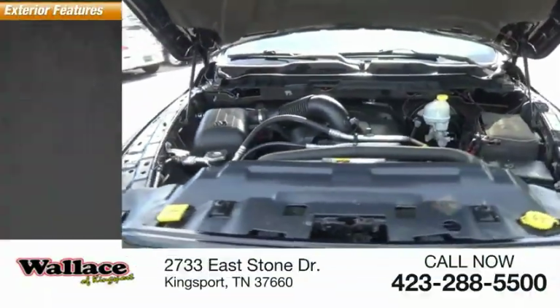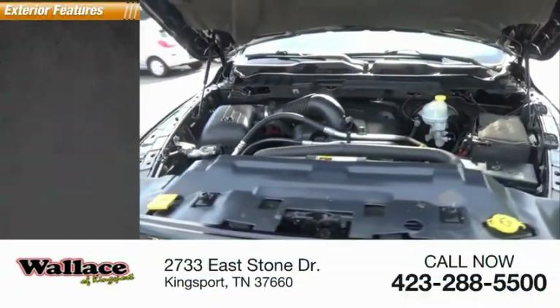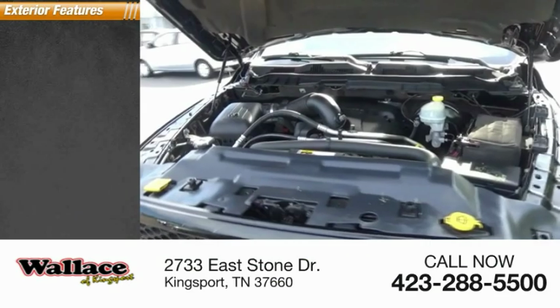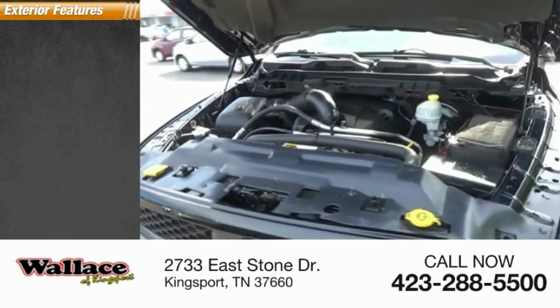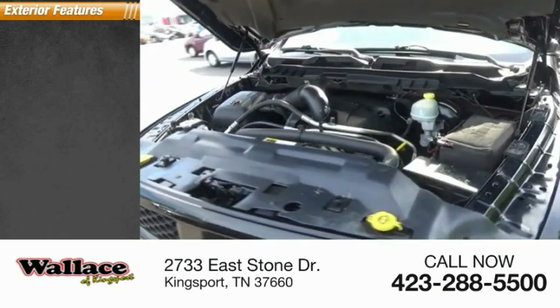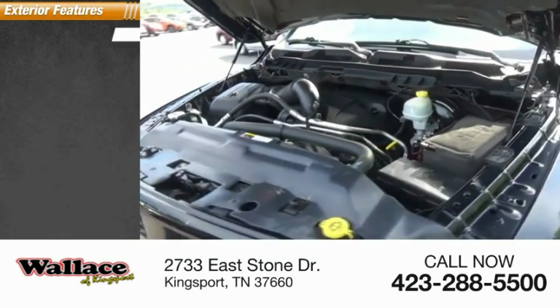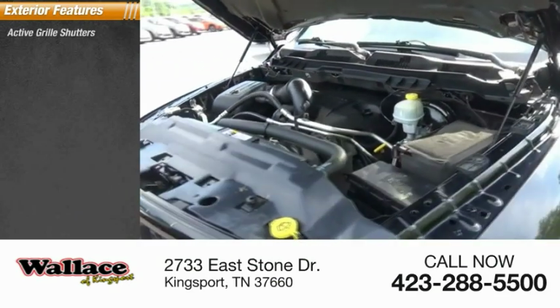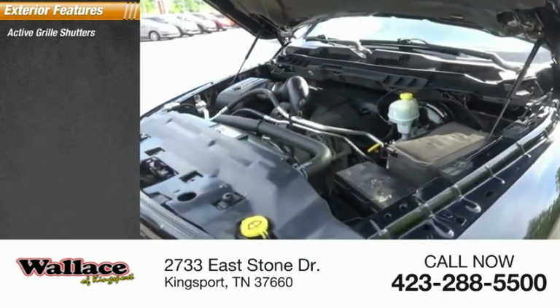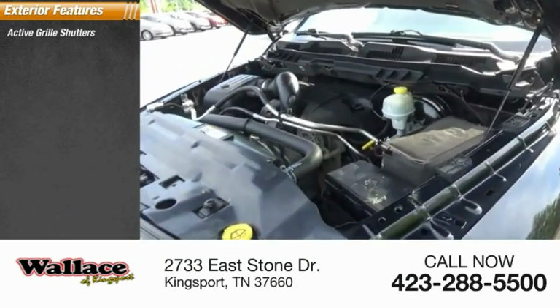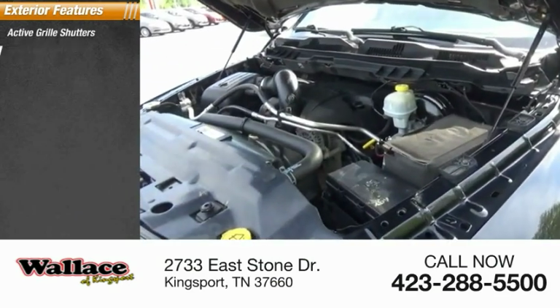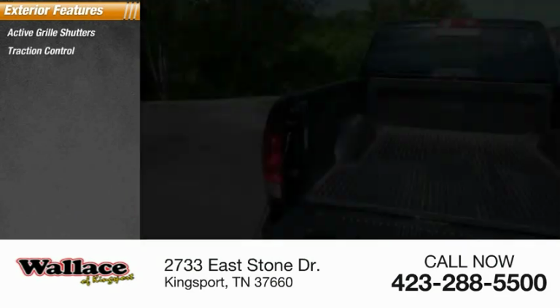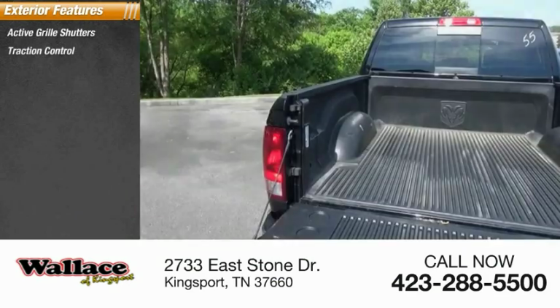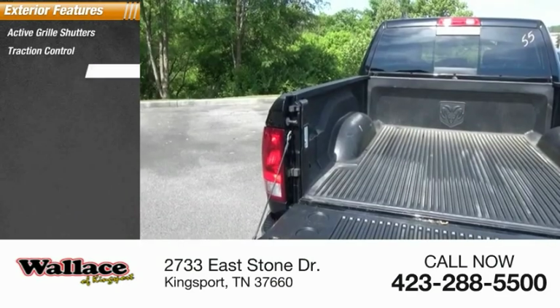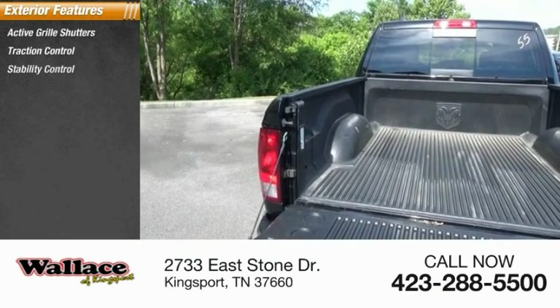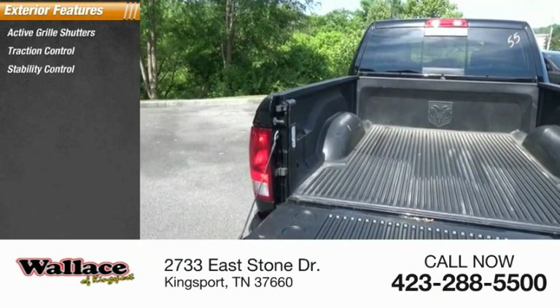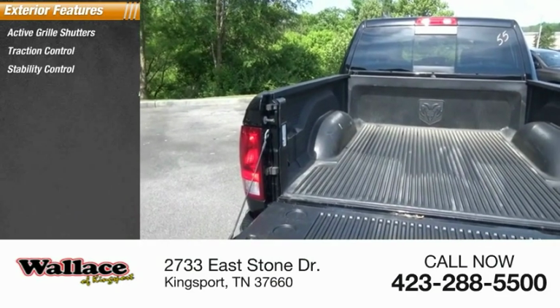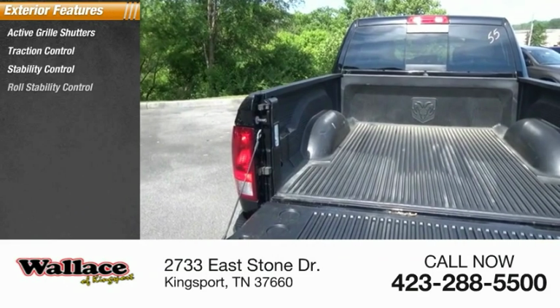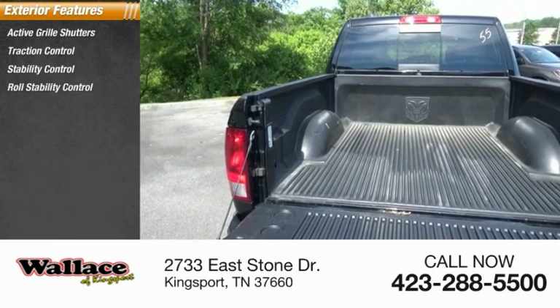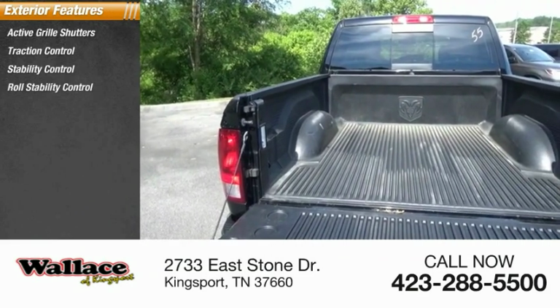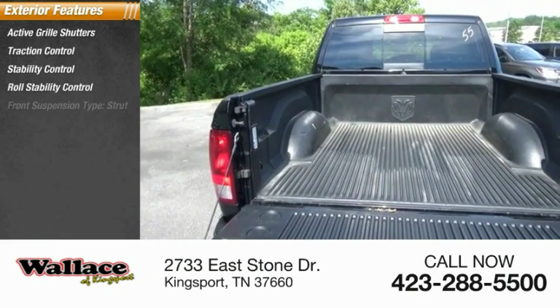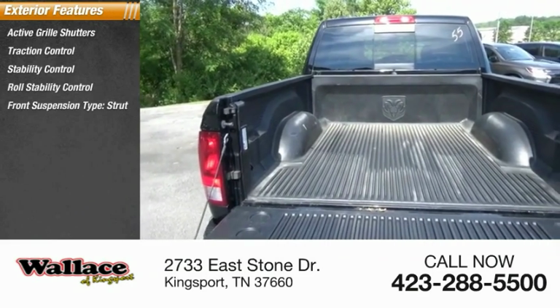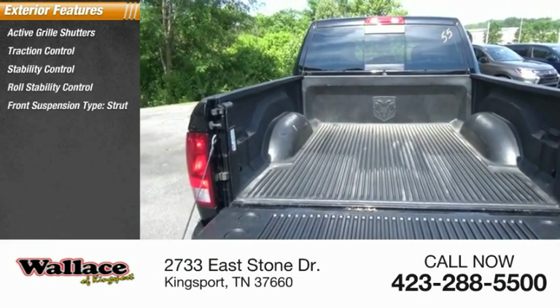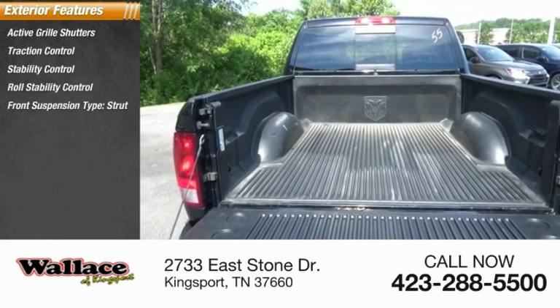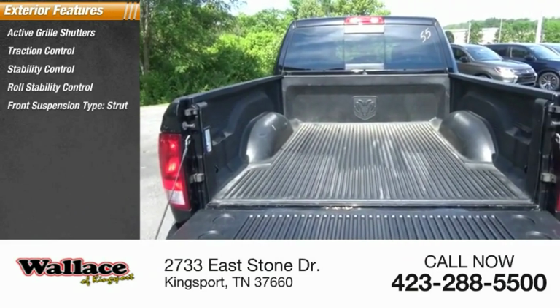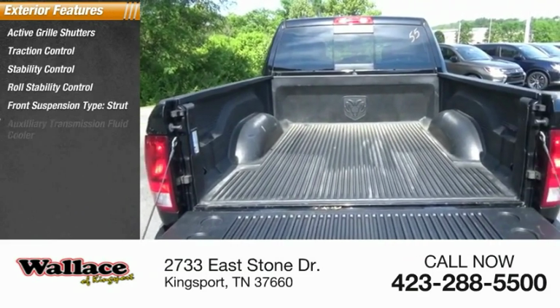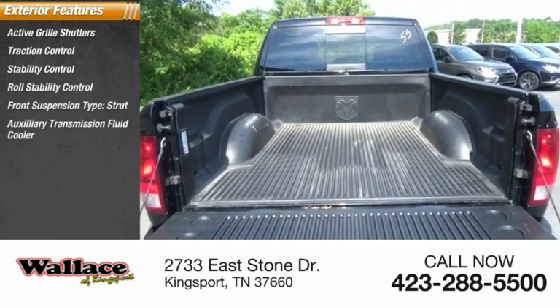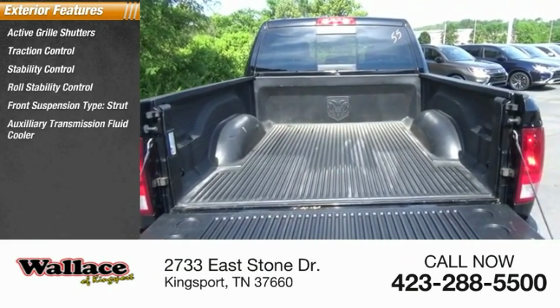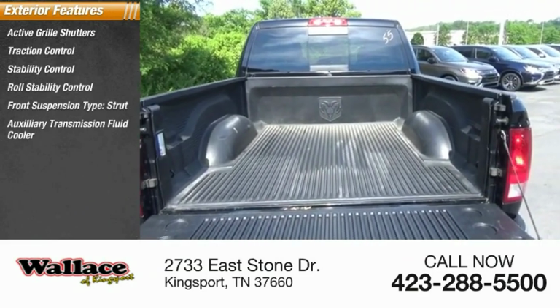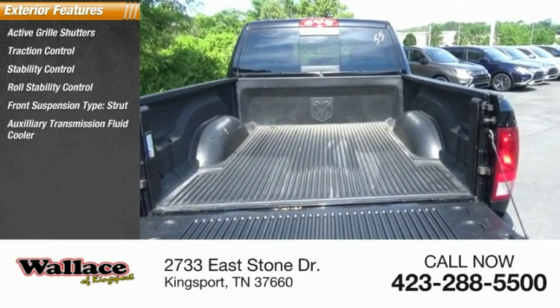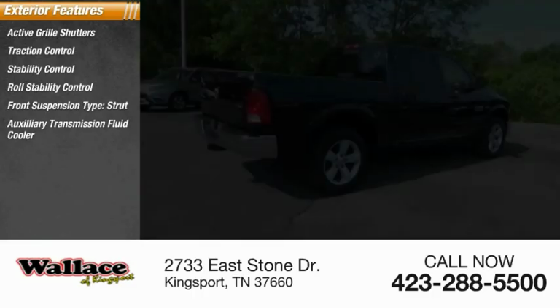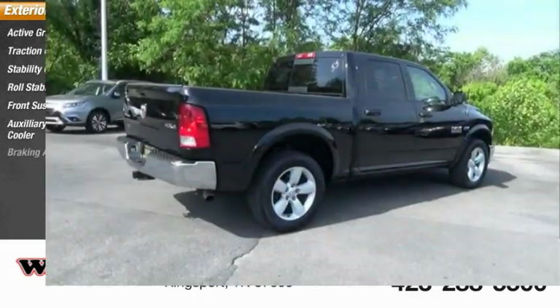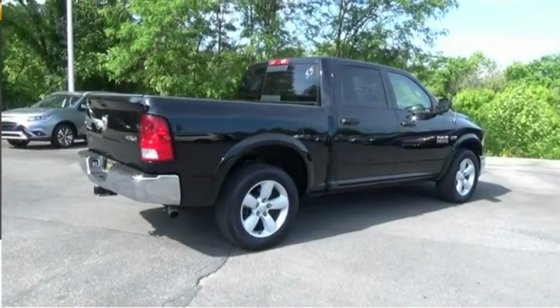Here are some of this vehicle's great options: active grille shutters, traction control, stability control, roll stability control, front suspension type strut, auxiliary transmission fluid cooler, and braking assist.